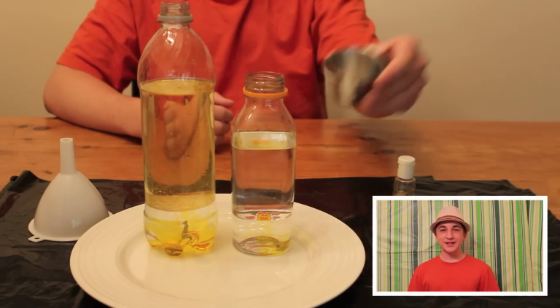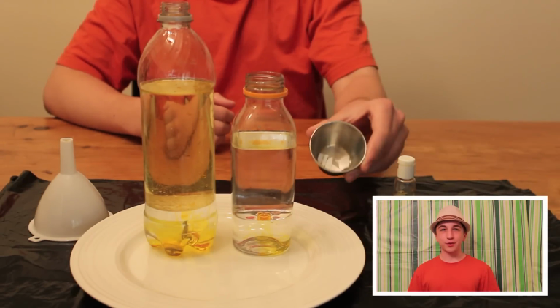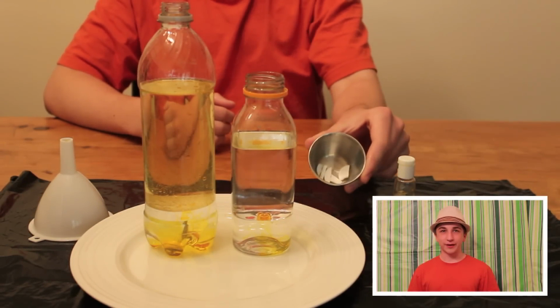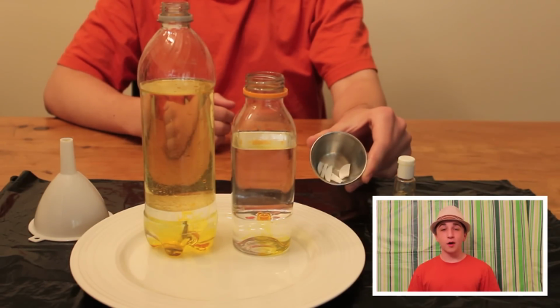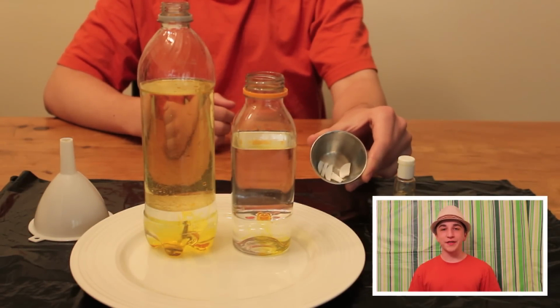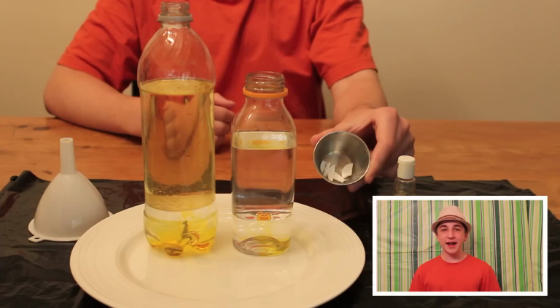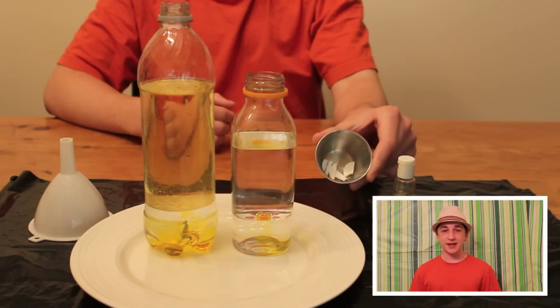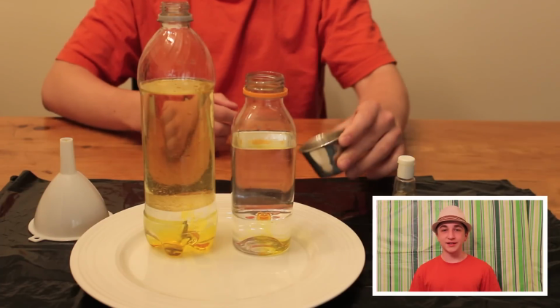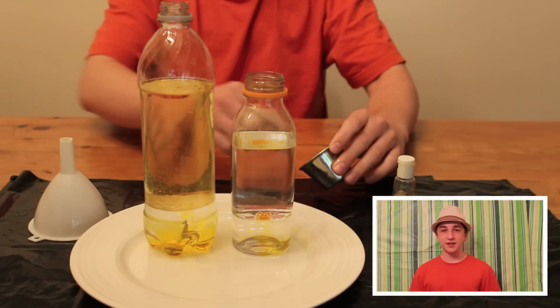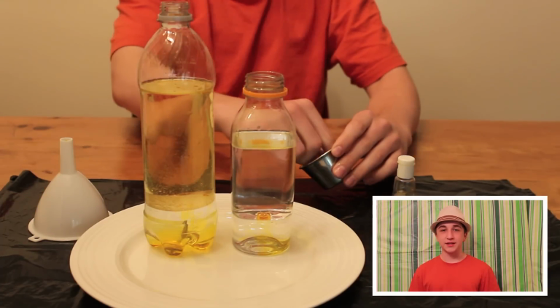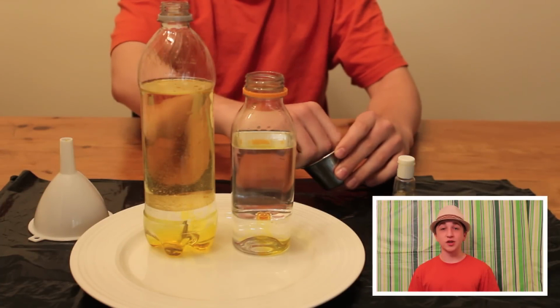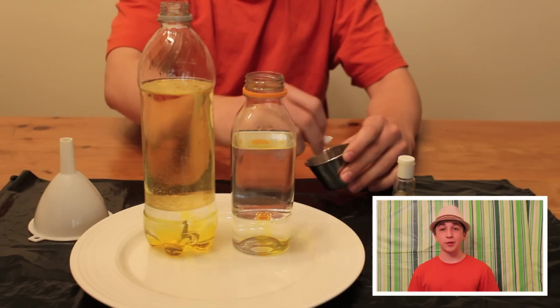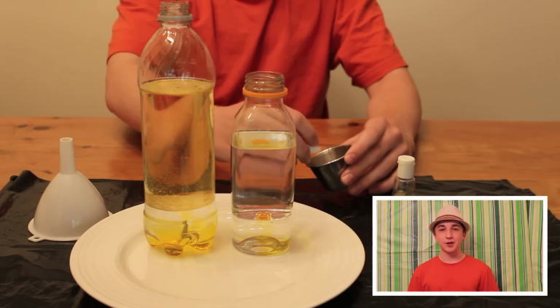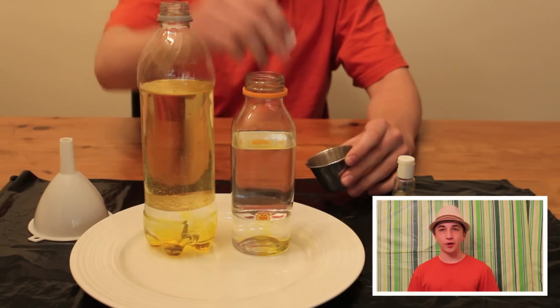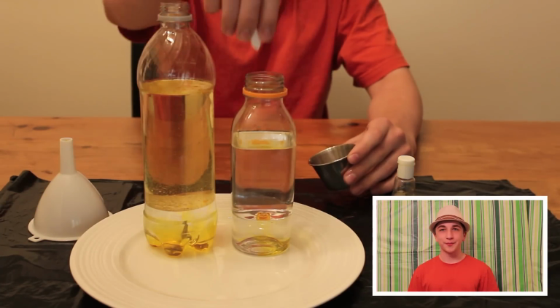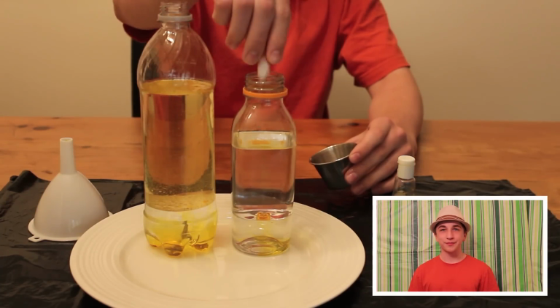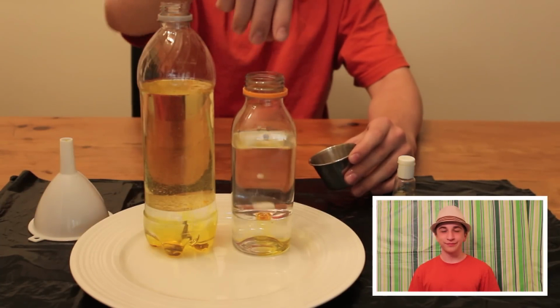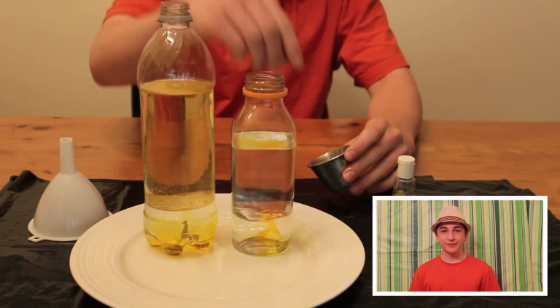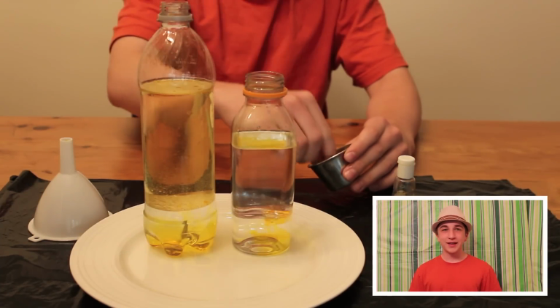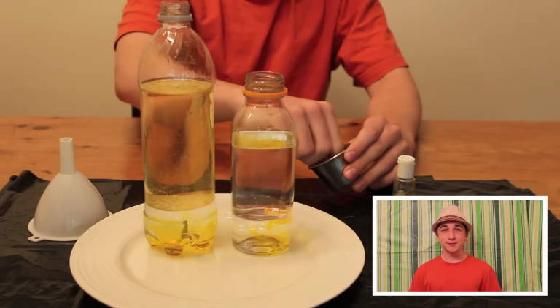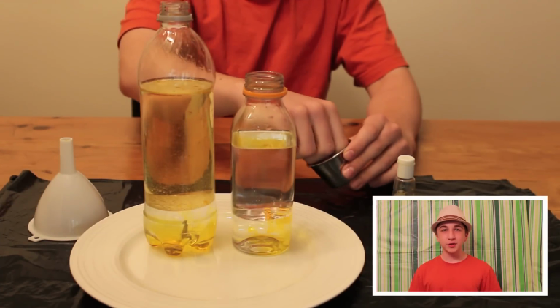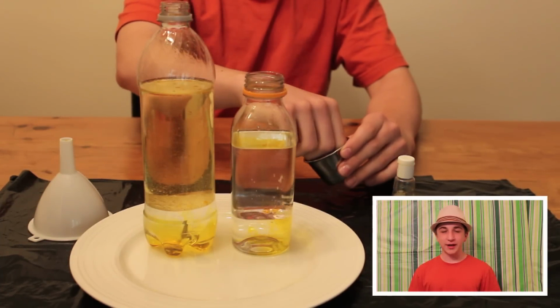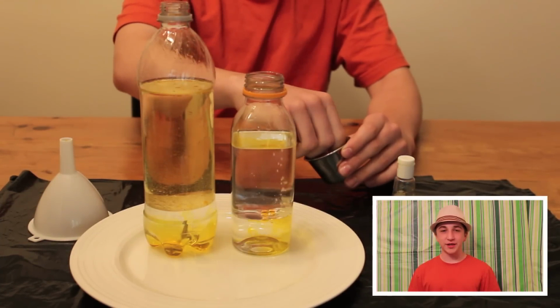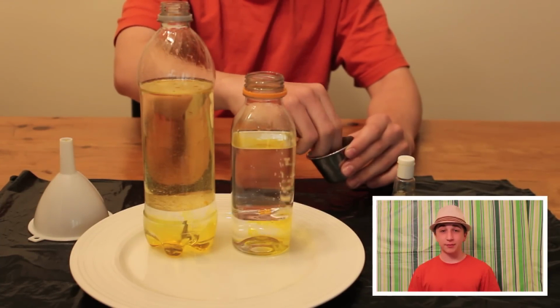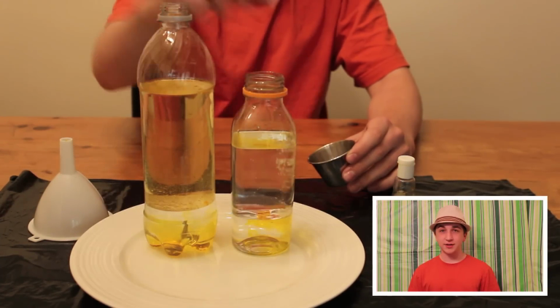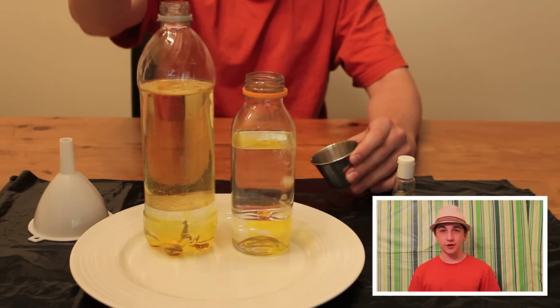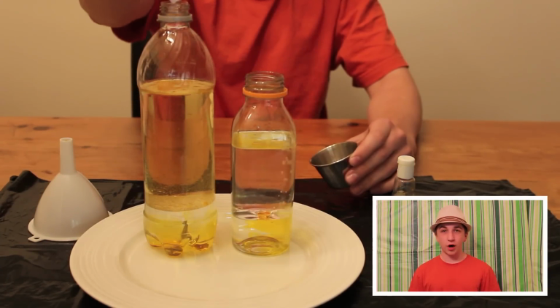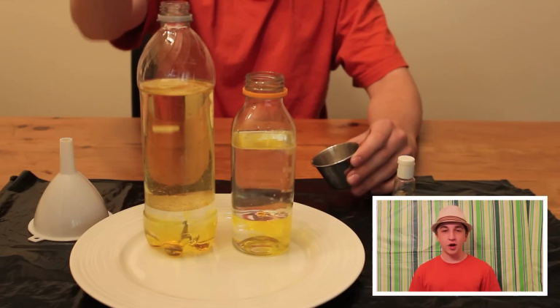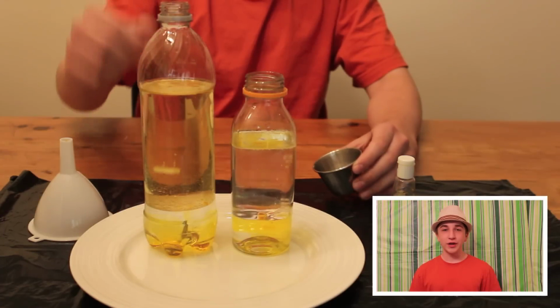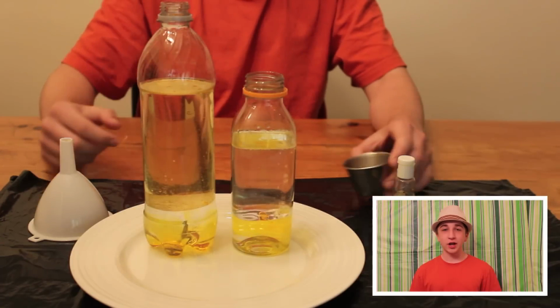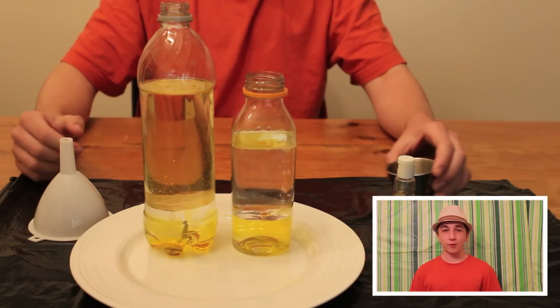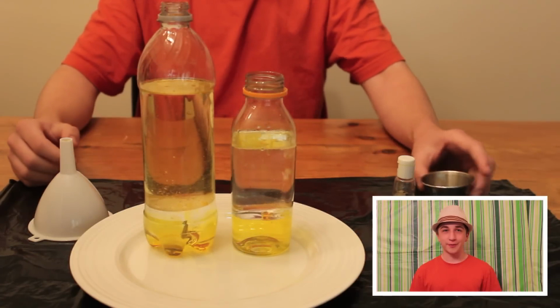Step 3. Break the antacid tablets into pieces and drop them into your bottle. Gas bubbles are created when the tablets dissolve in the water, creating our lava blobs.